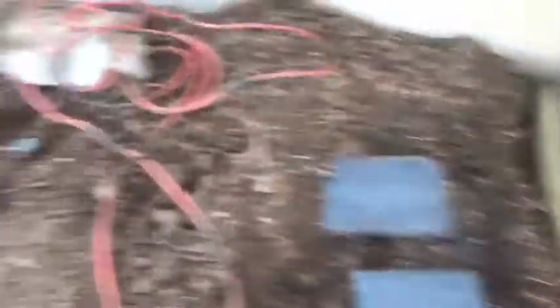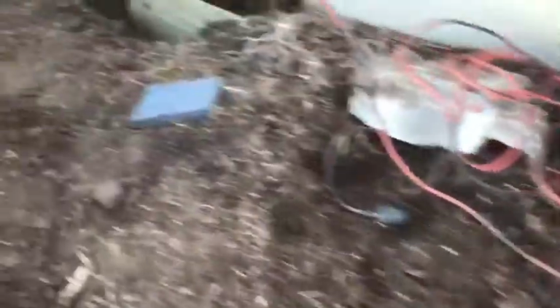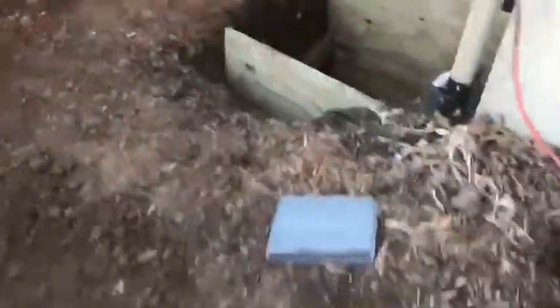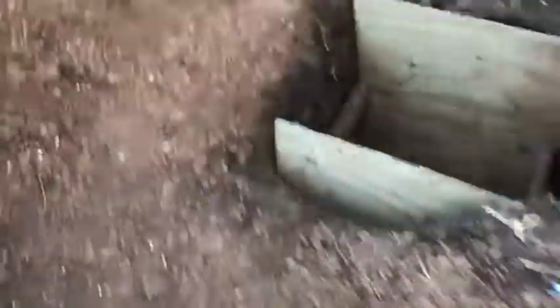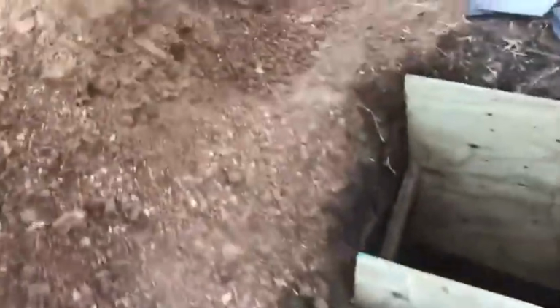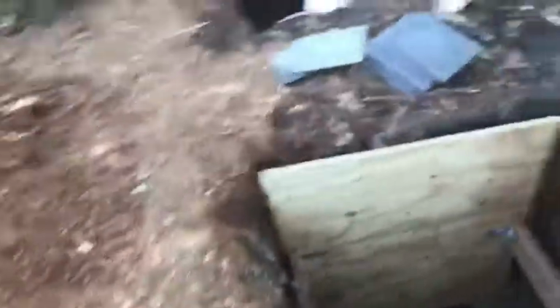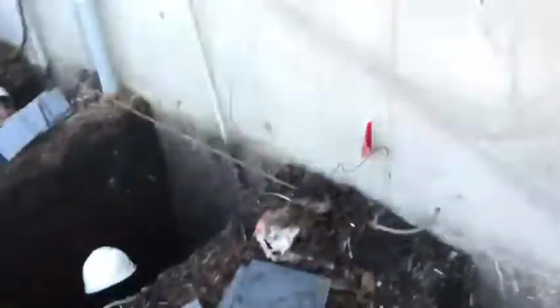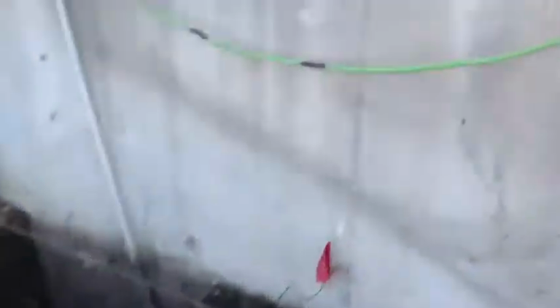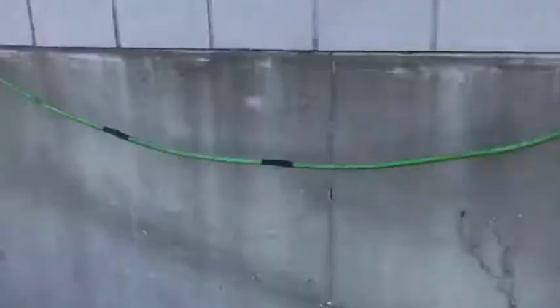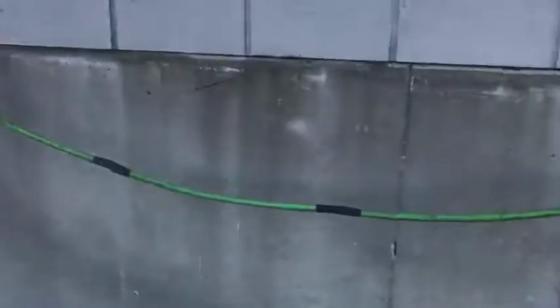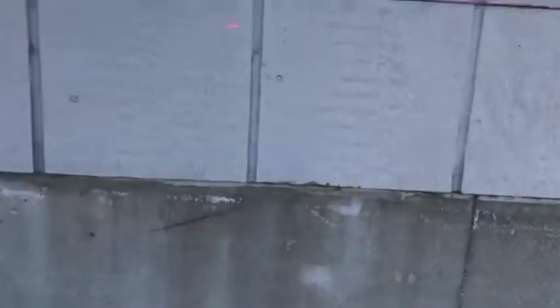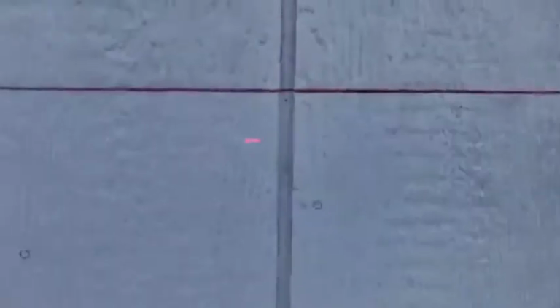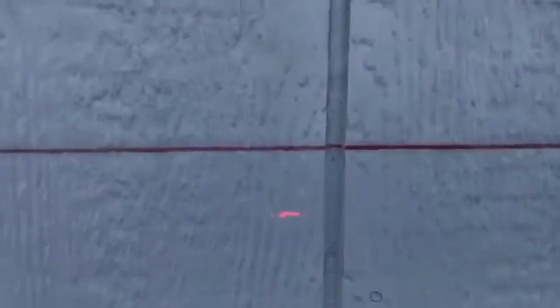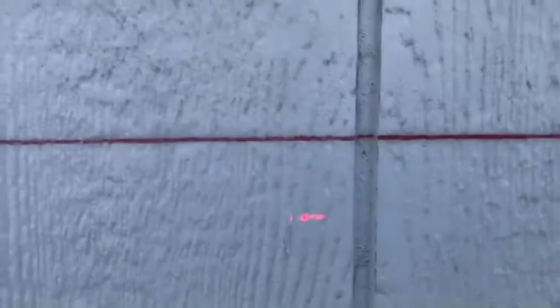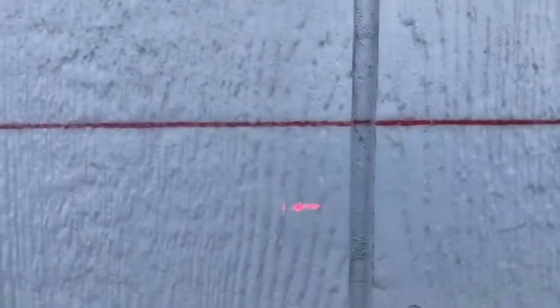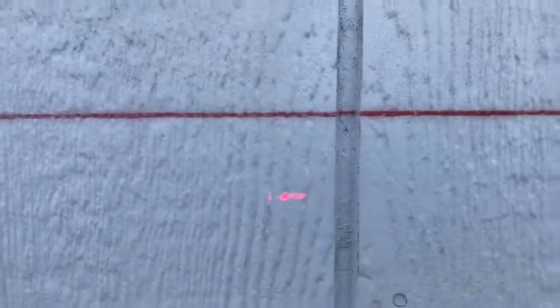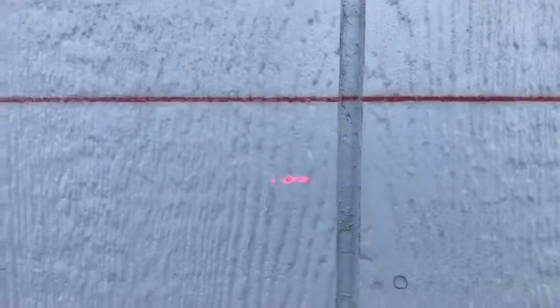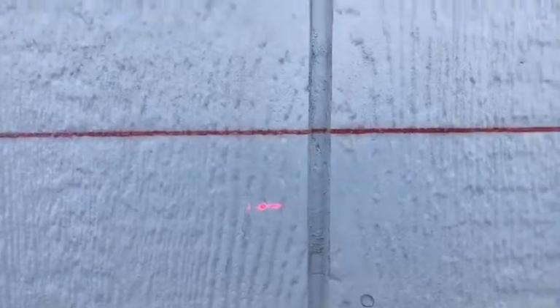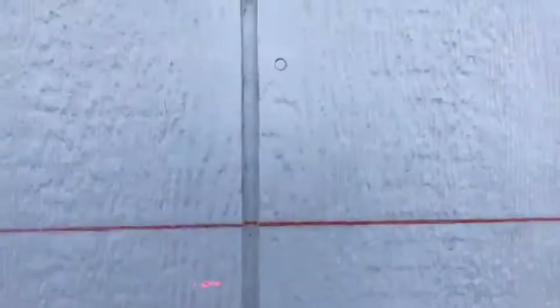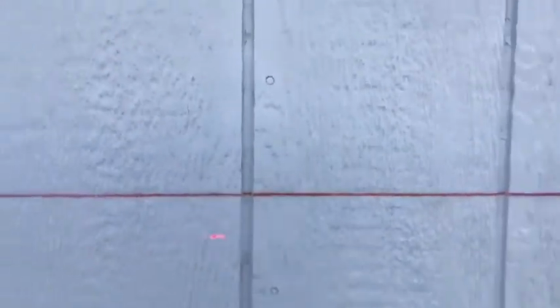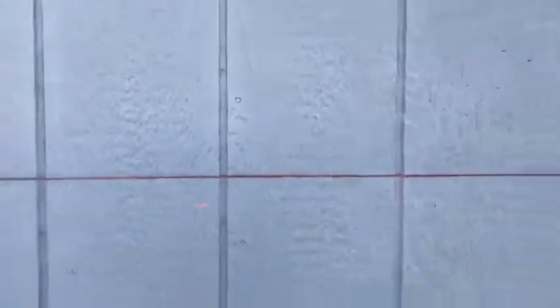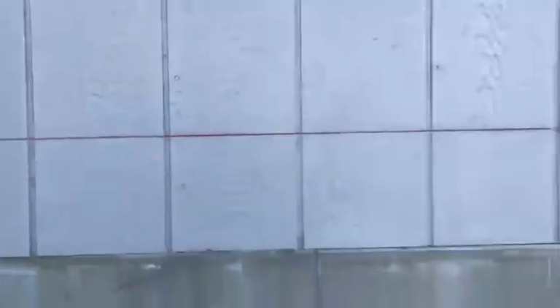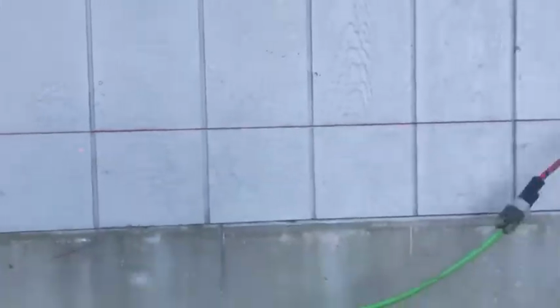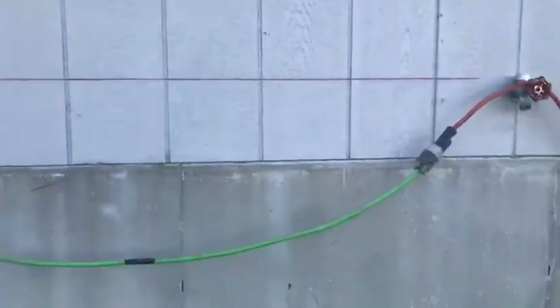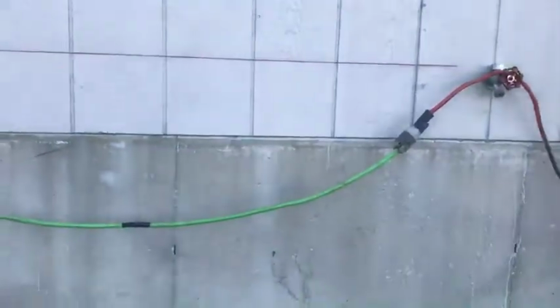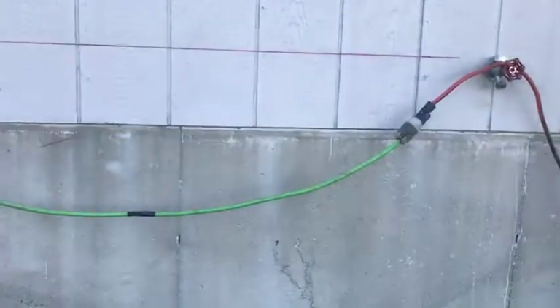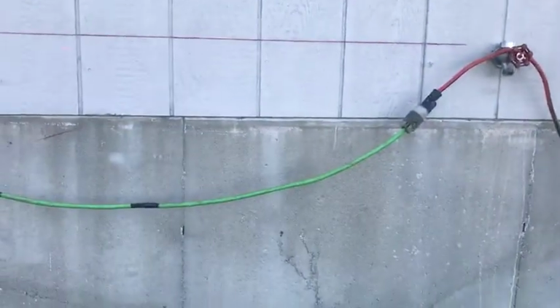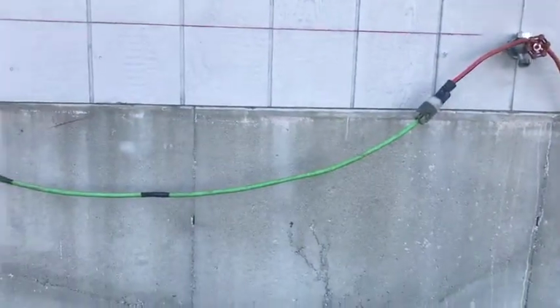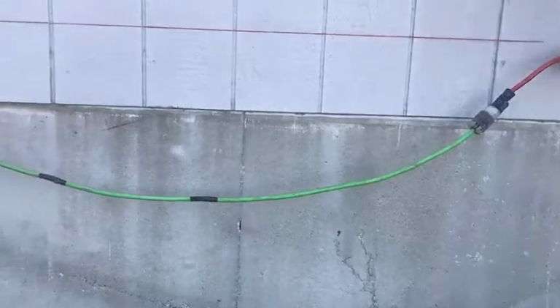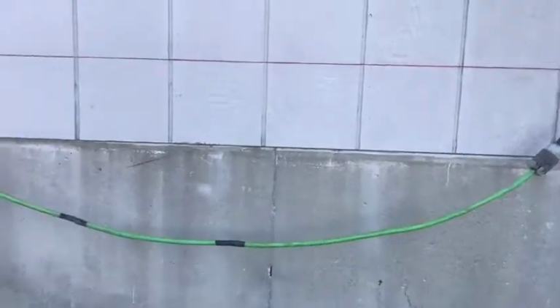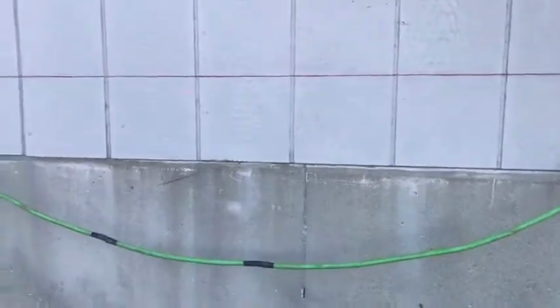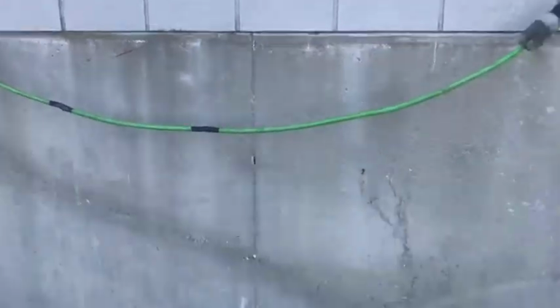Again, just want to point out here — that line was where the dot was before we started this. So we are raising this home back to its correct level elevation.